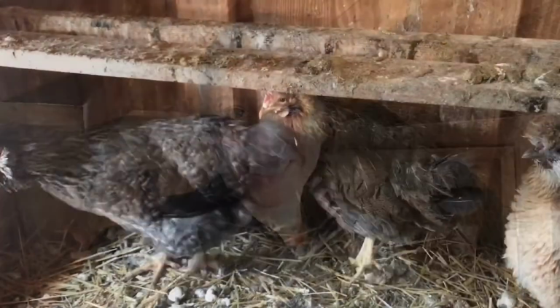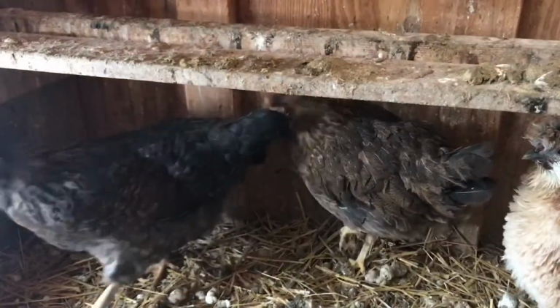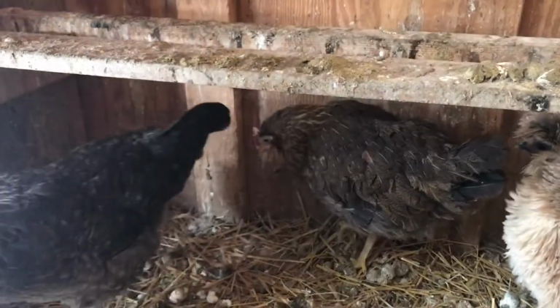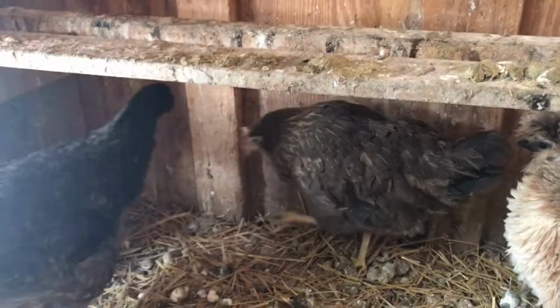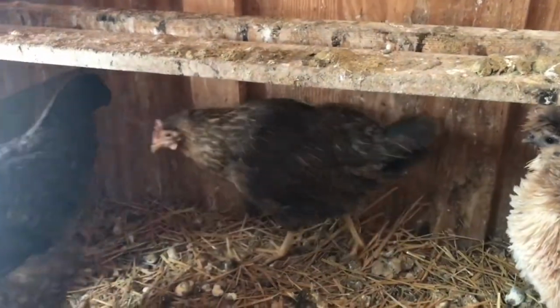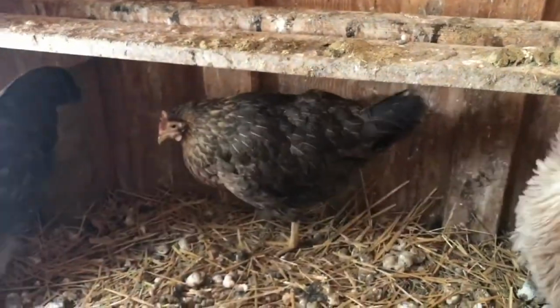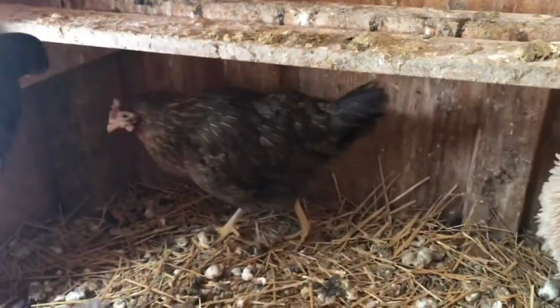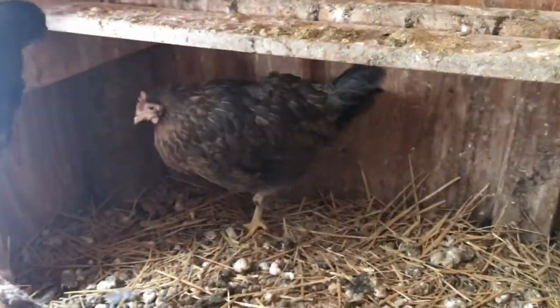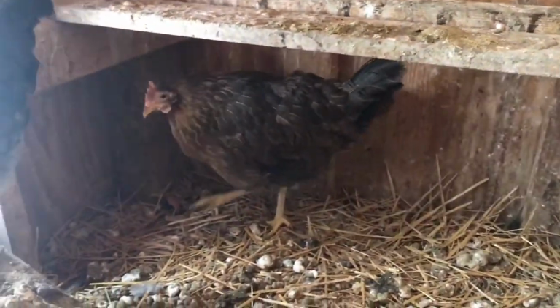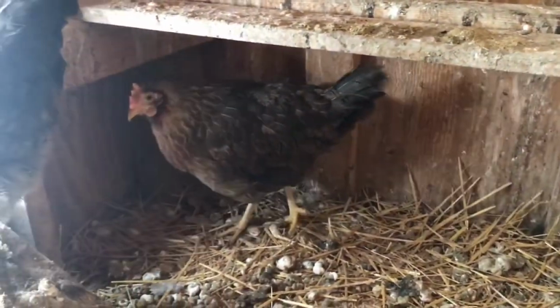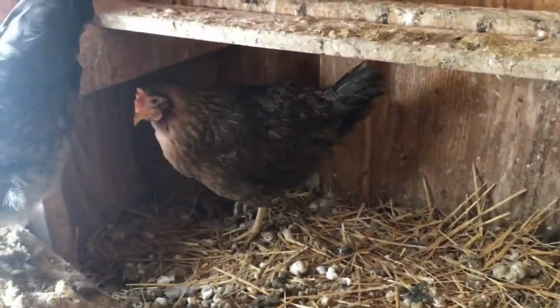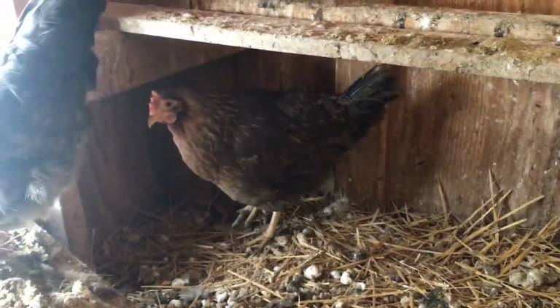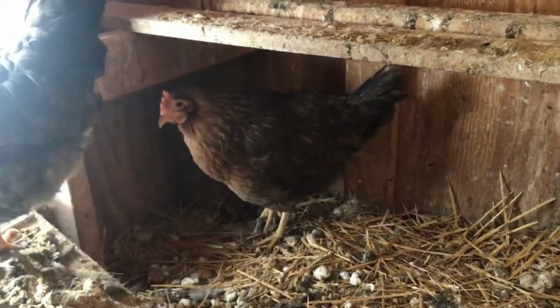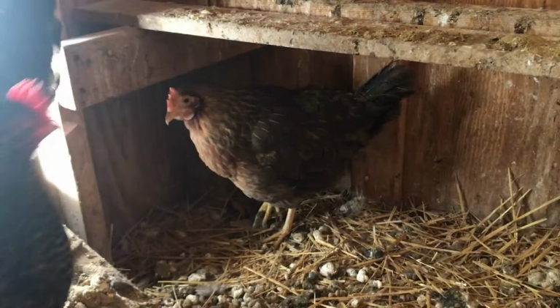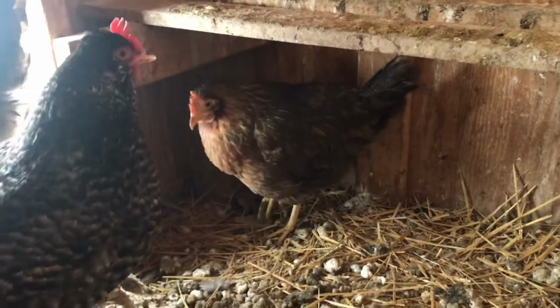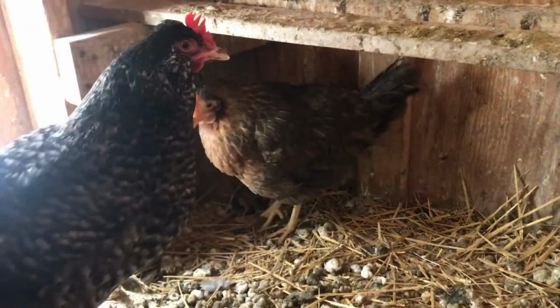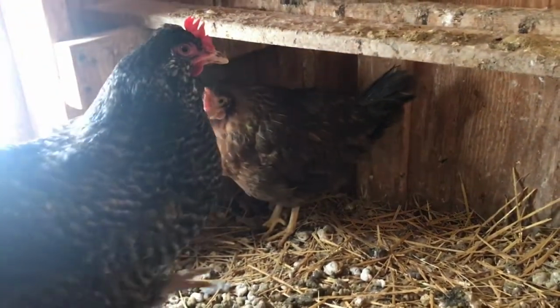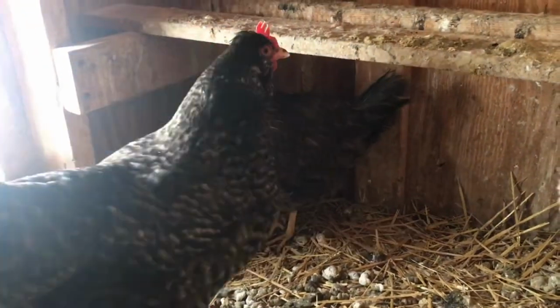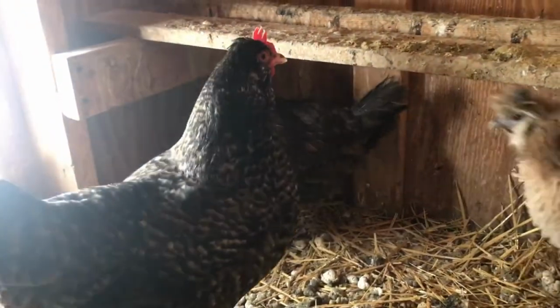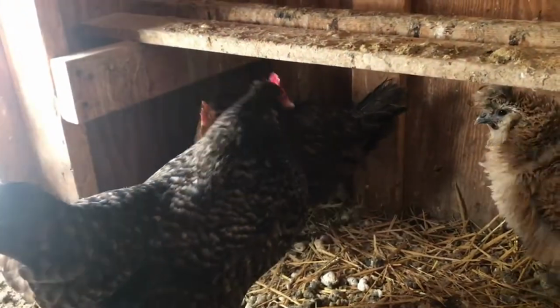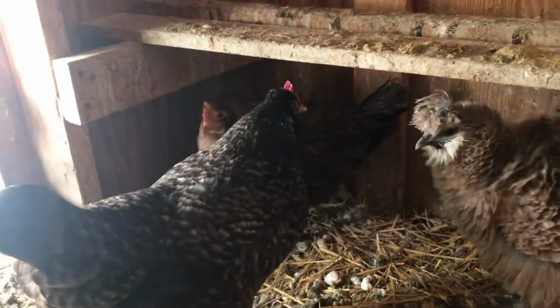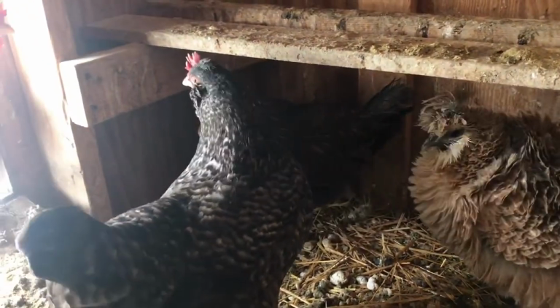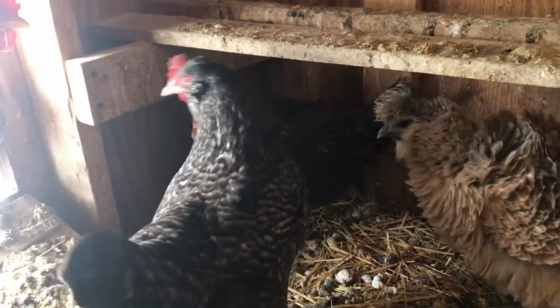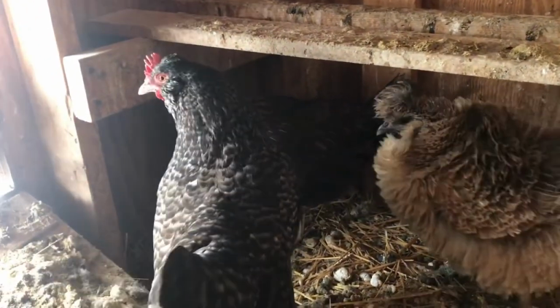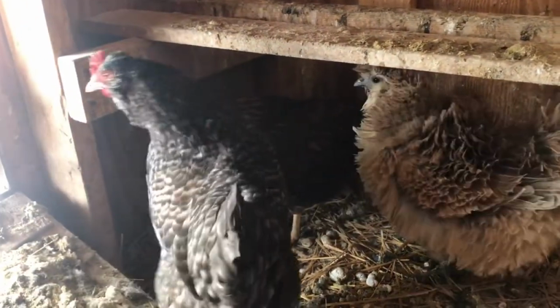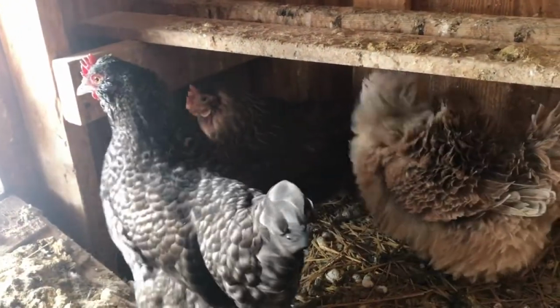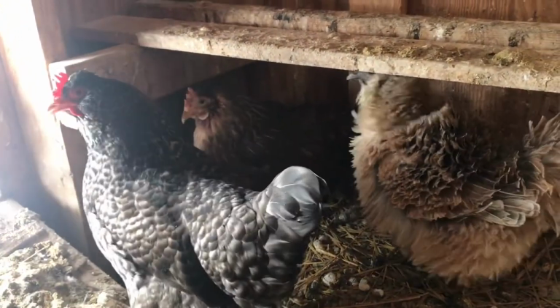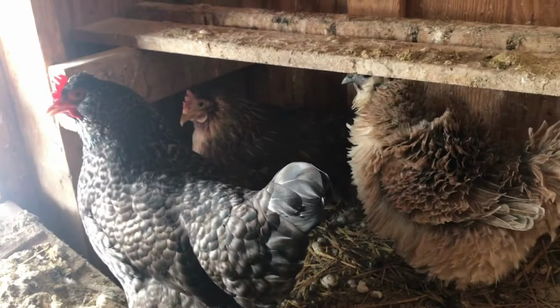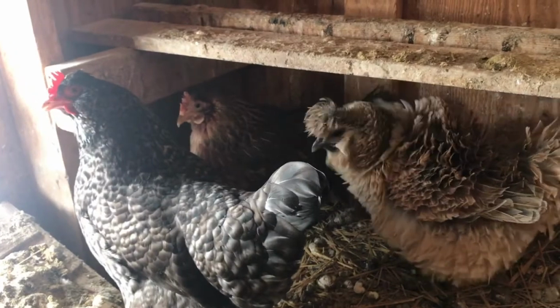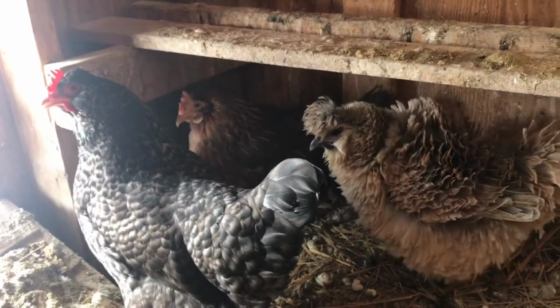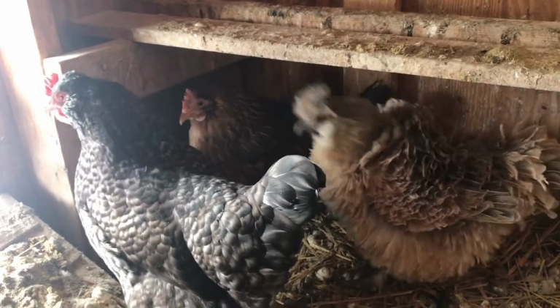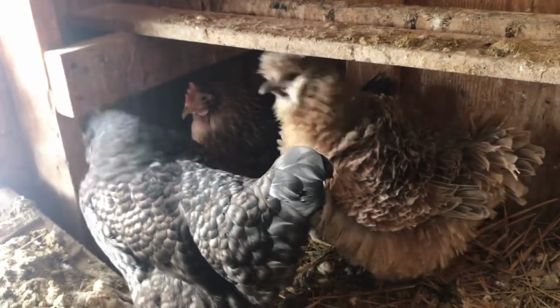Okay, so here she is — this one right here in the middle. I've got a lot of chickens in my coop so she's going to get blocked from your view once in a while.